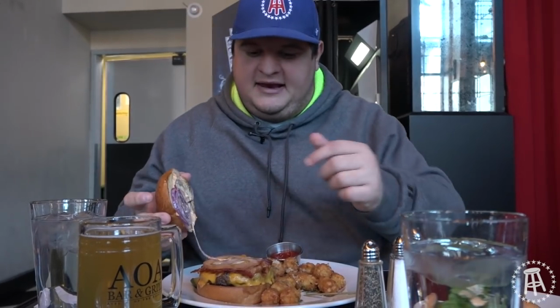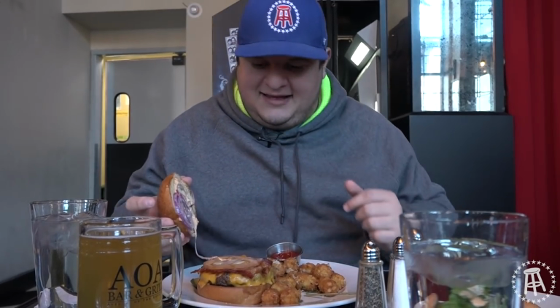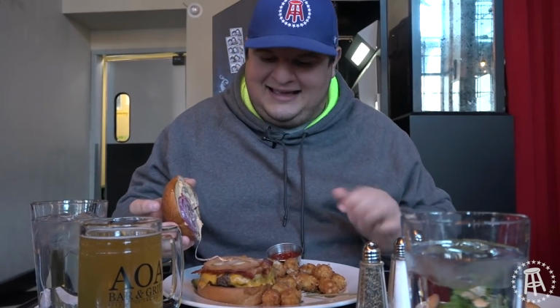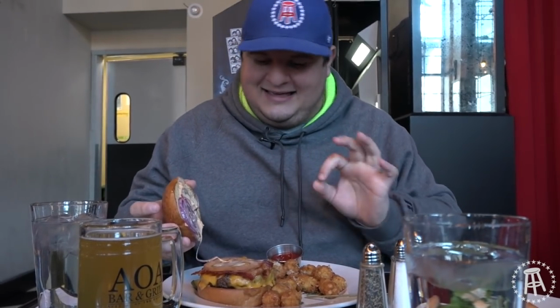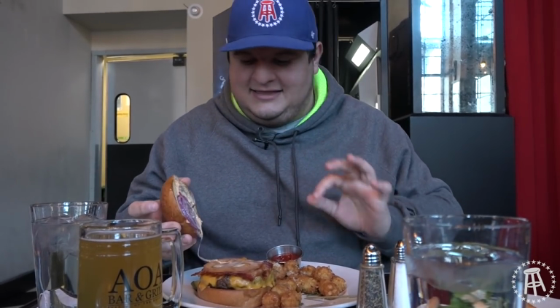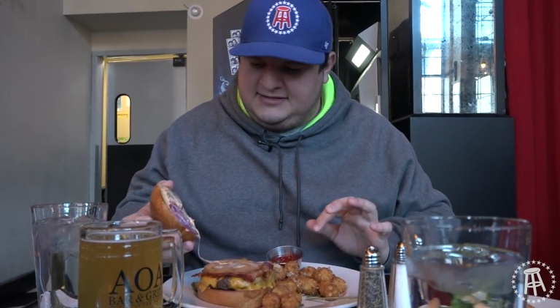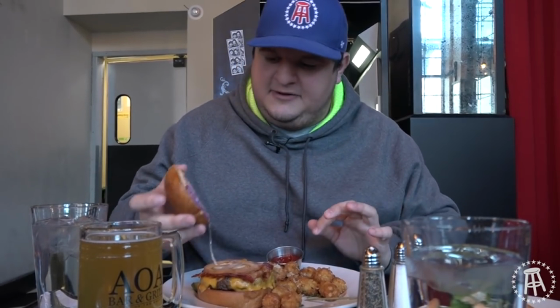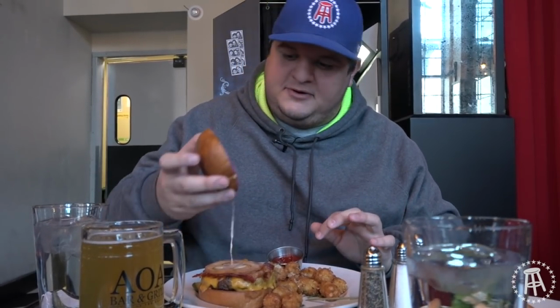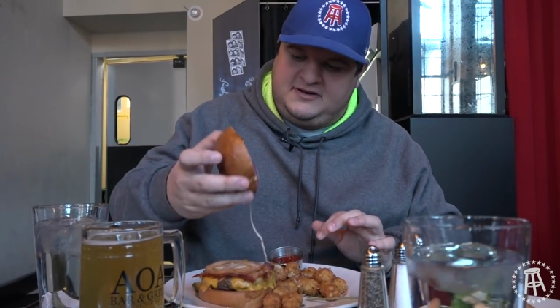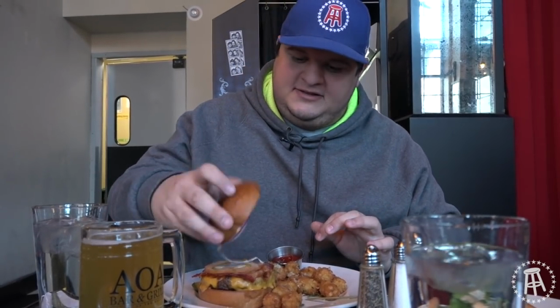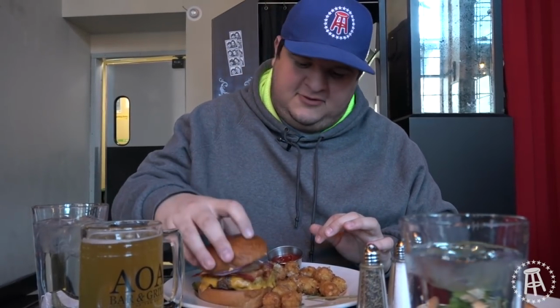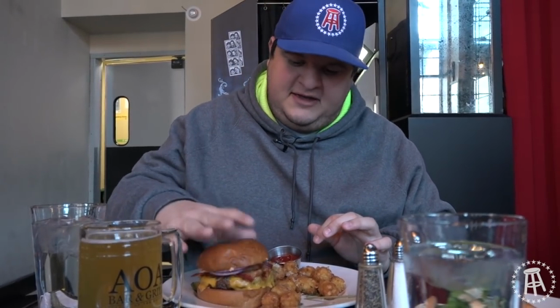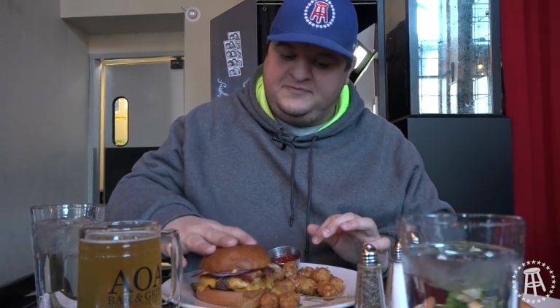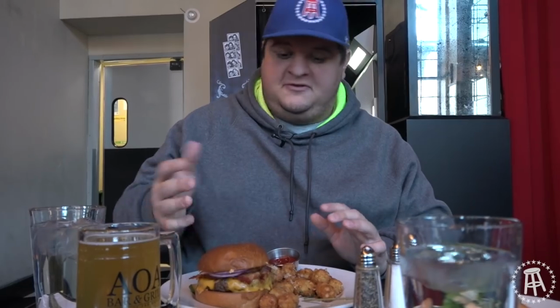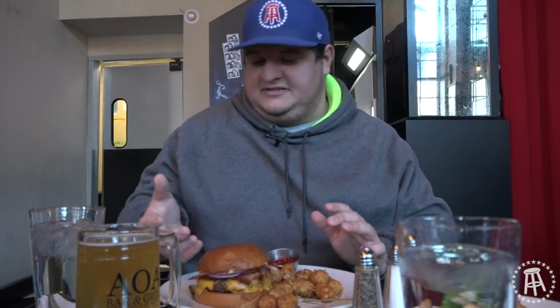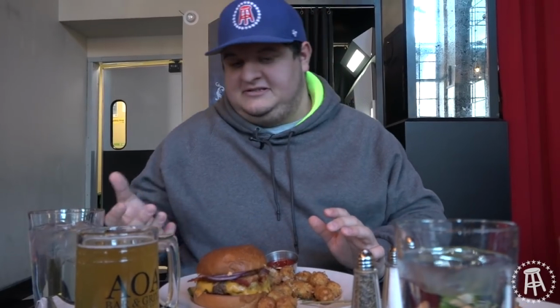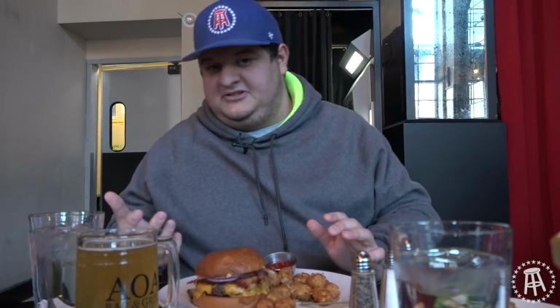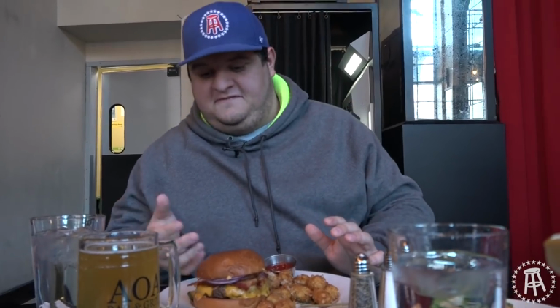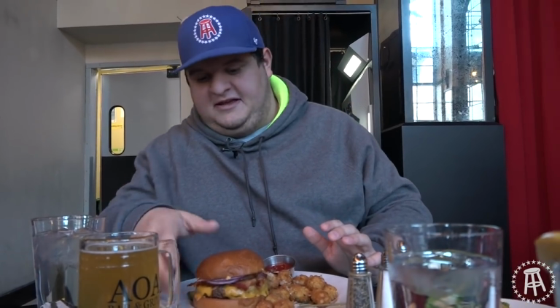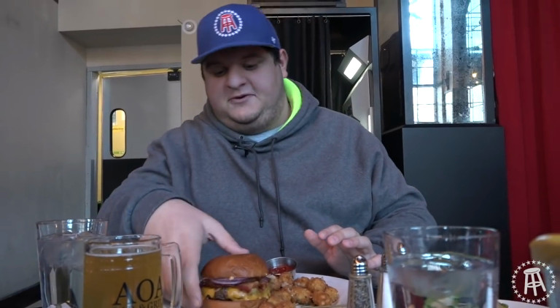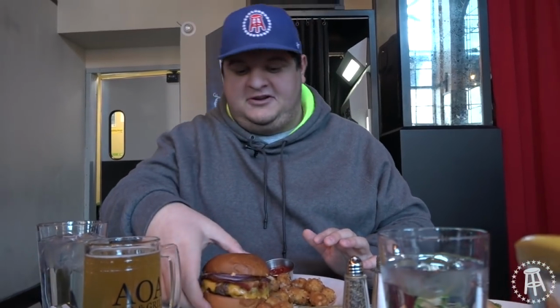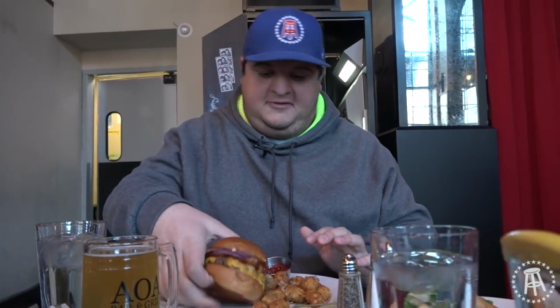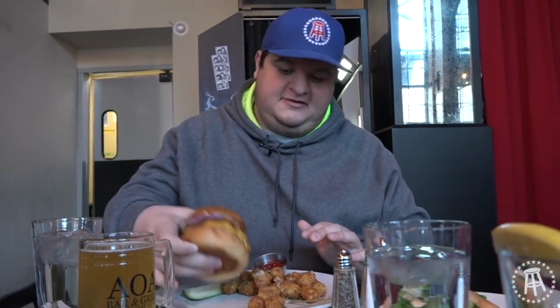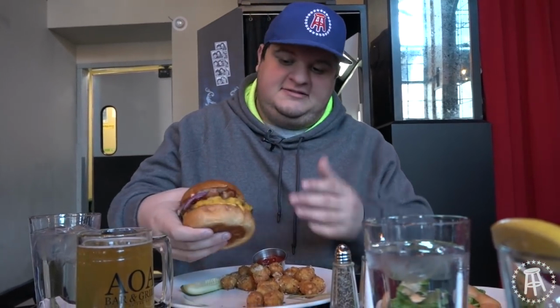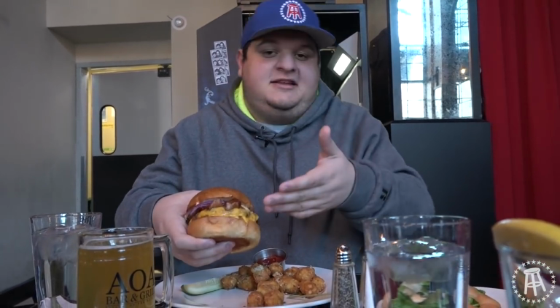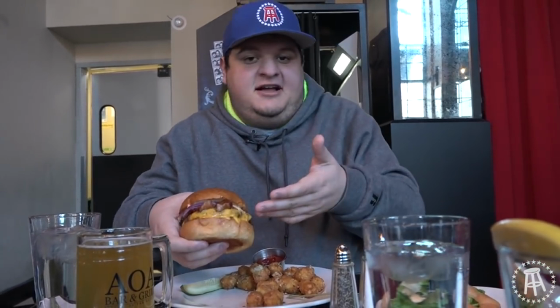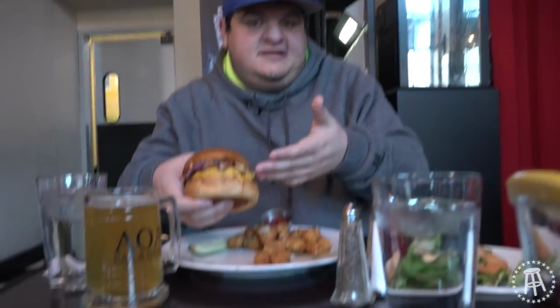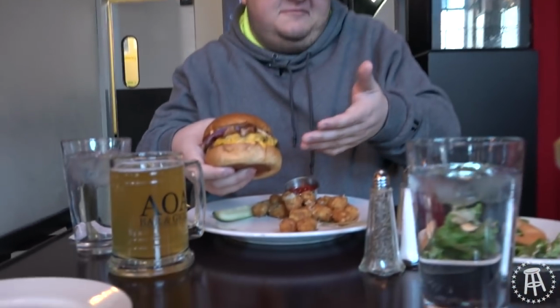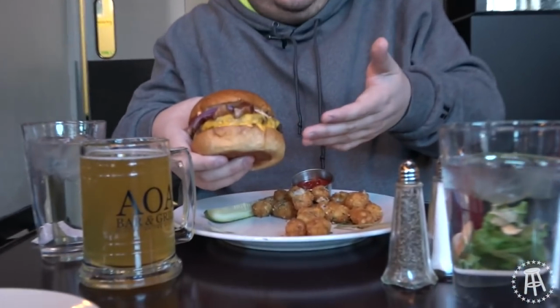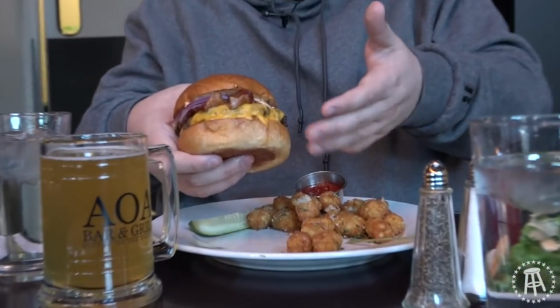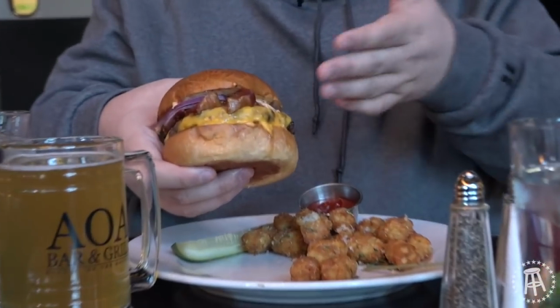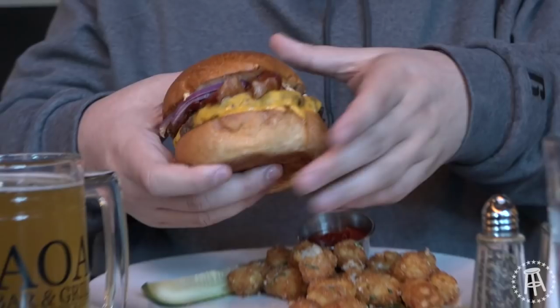We got a nice thinly cut tomato, bunch of red onions, a little mayo. All things considered, this is actually a very nice photogenic-looking burger. That's a nice shot — I could put that on a poster. It looks beautiful.